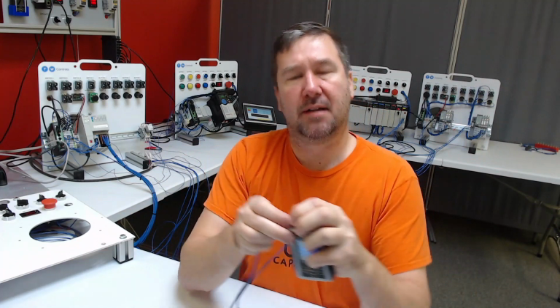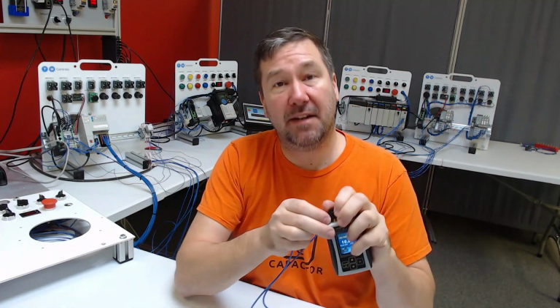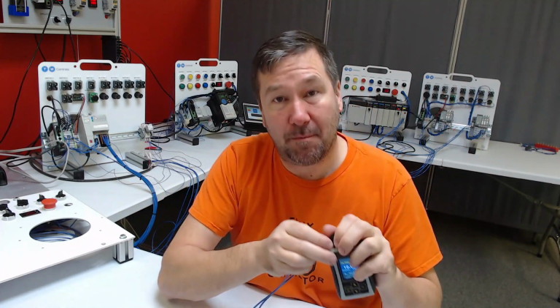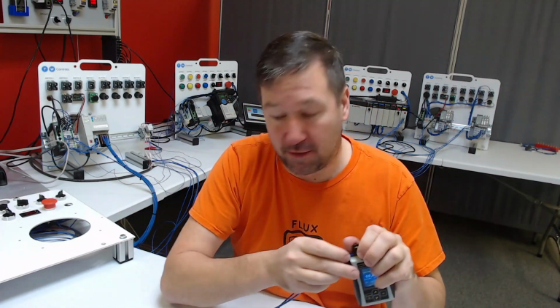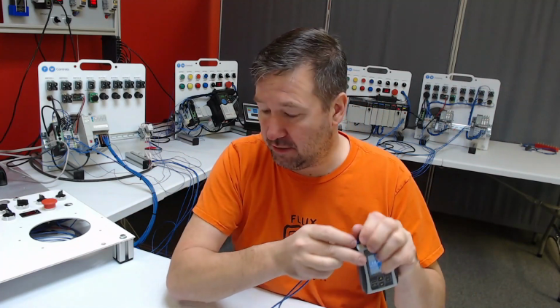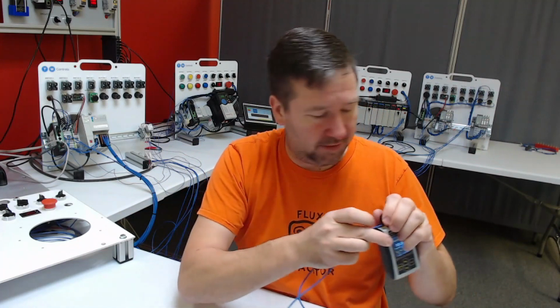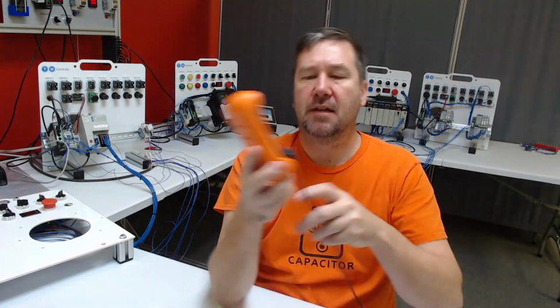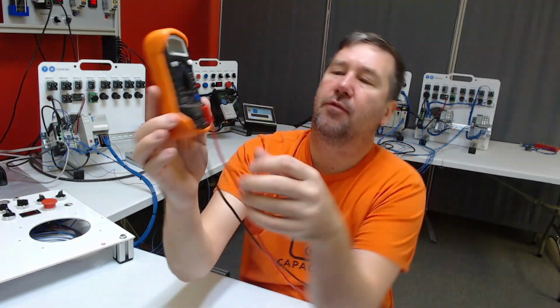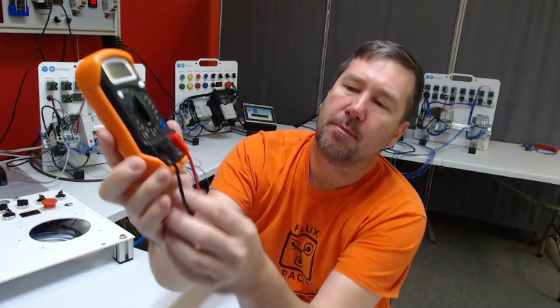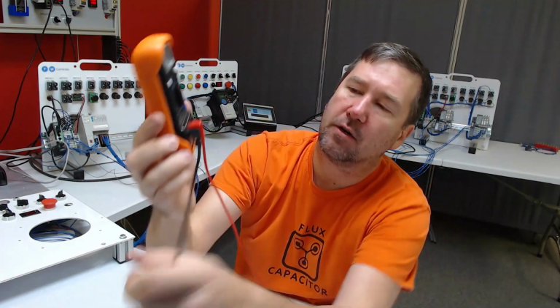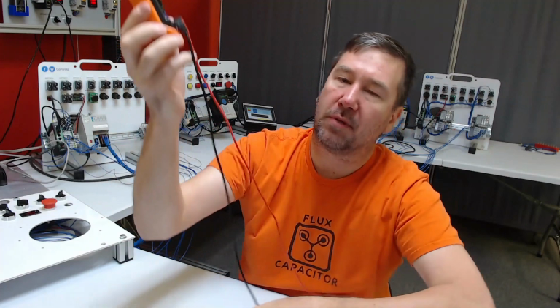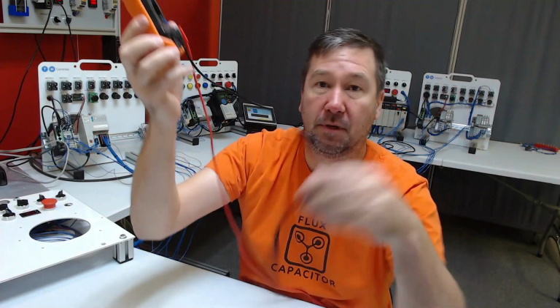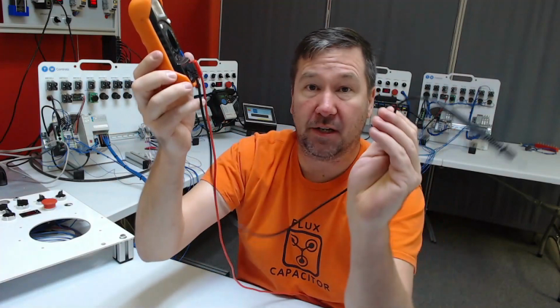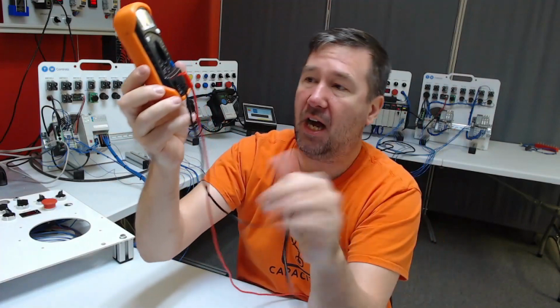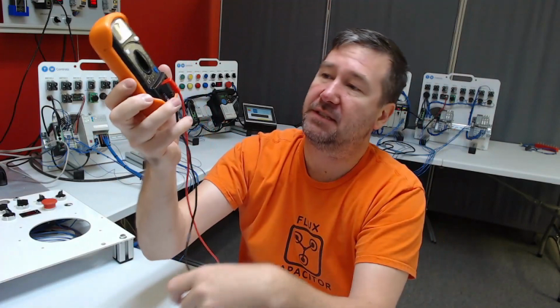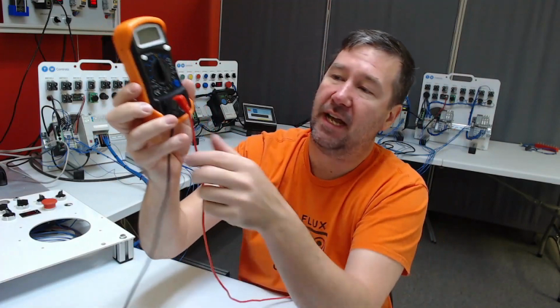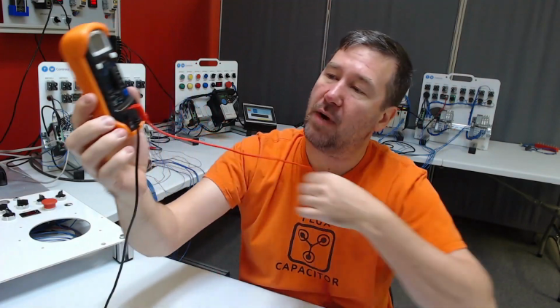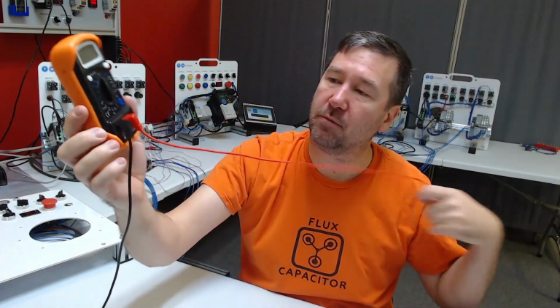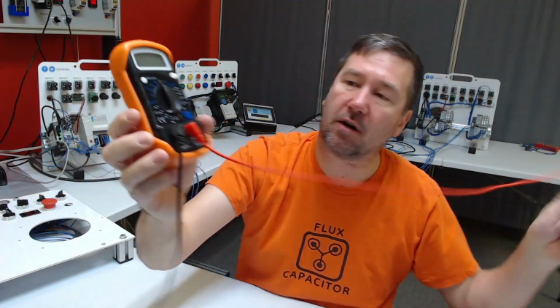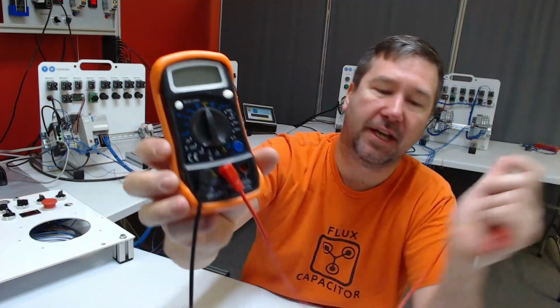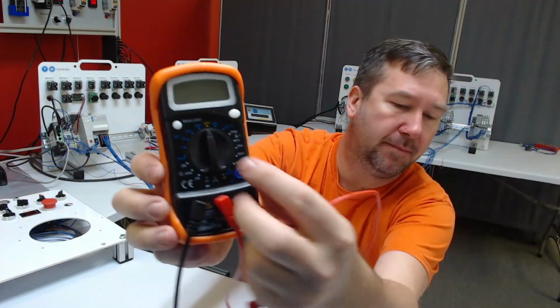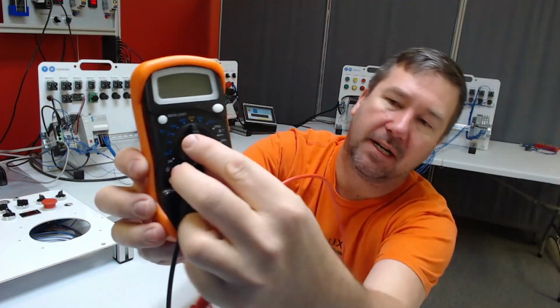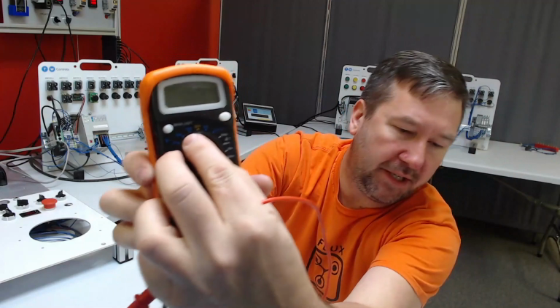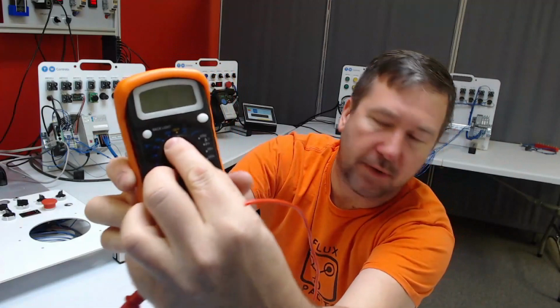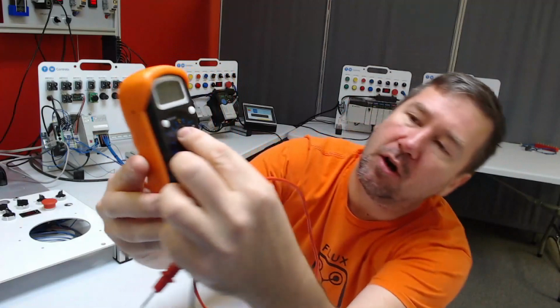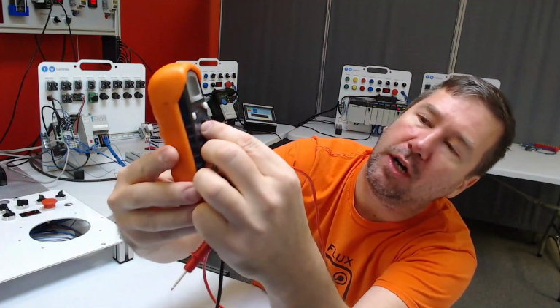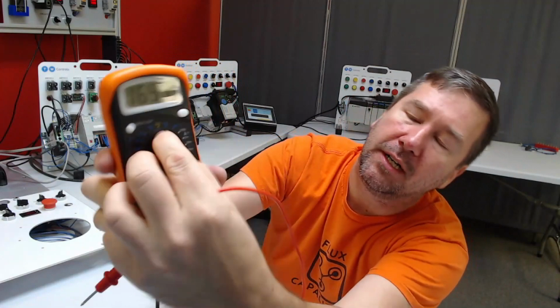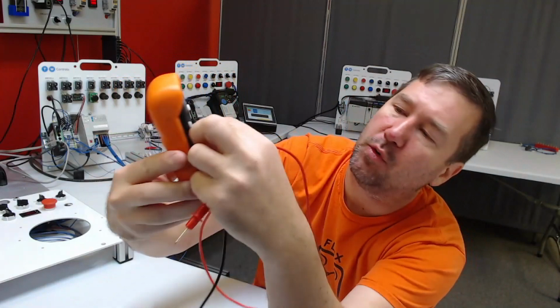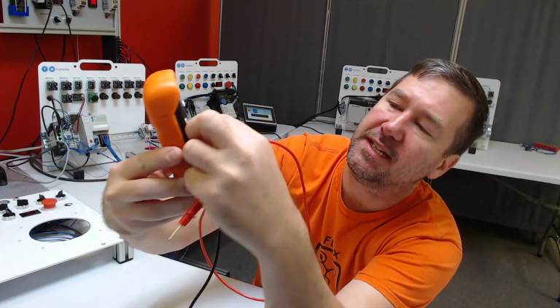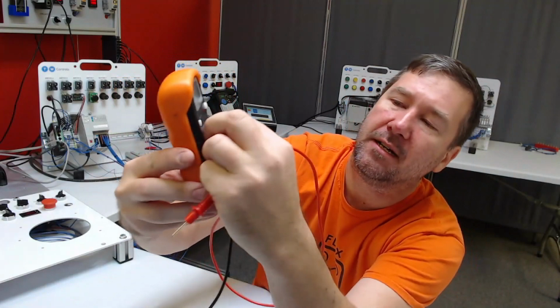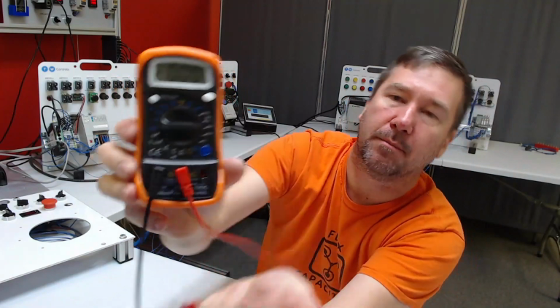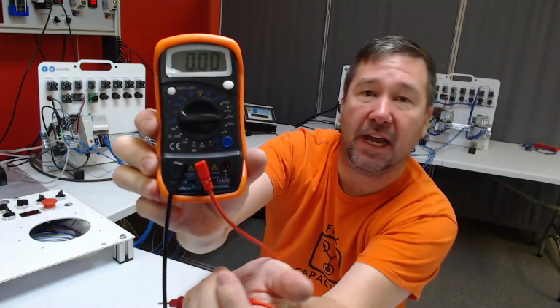Now we need to get the meter into it also. For our meter, the black lead will be our common and the red one will be our milliamp input. I'm going to put it over here on 20 milliamps.